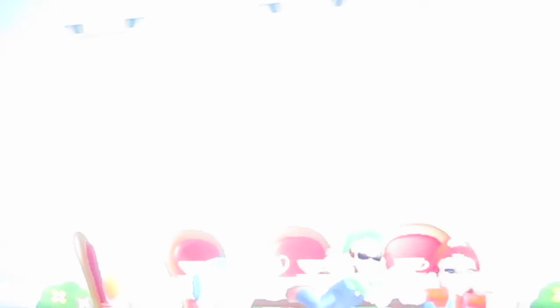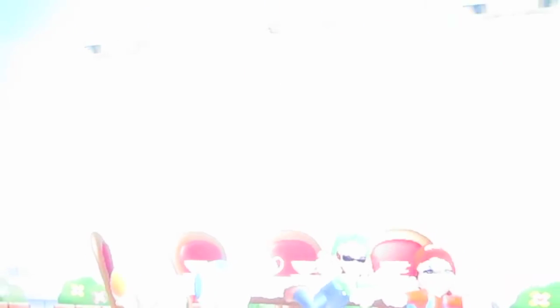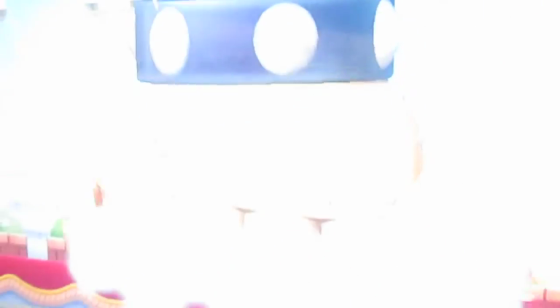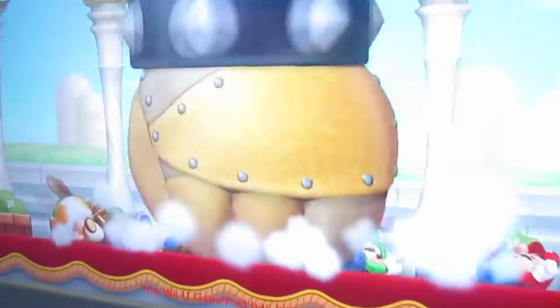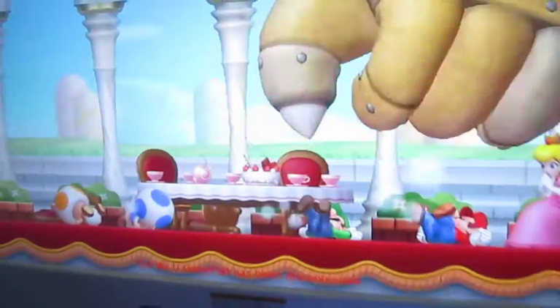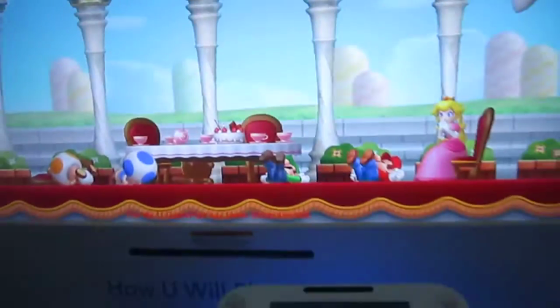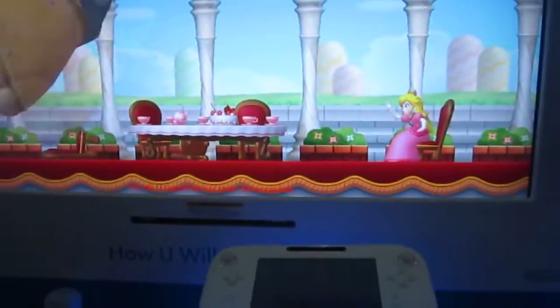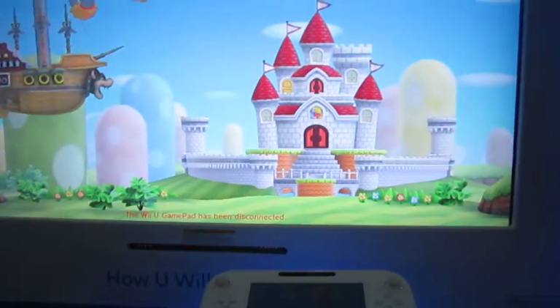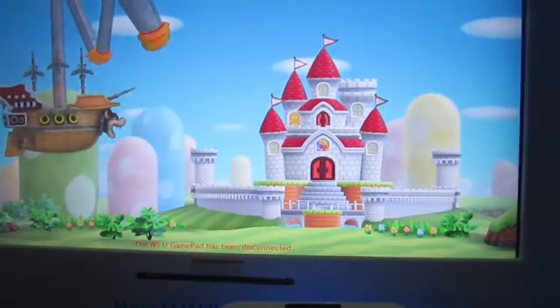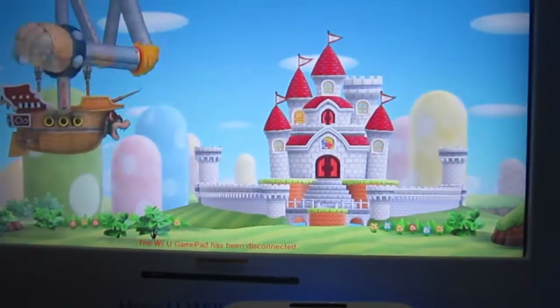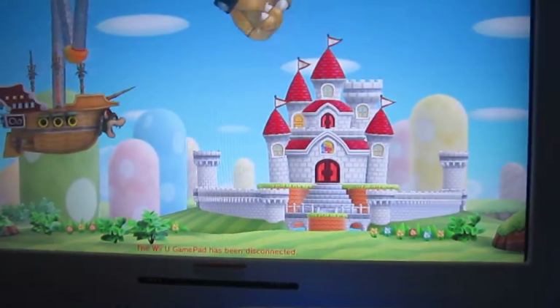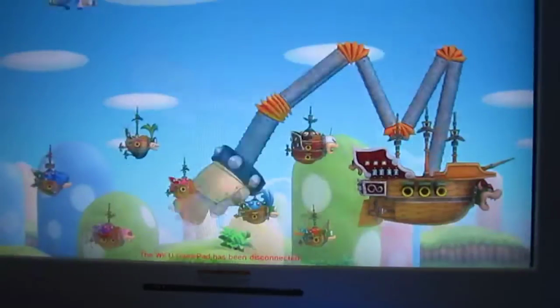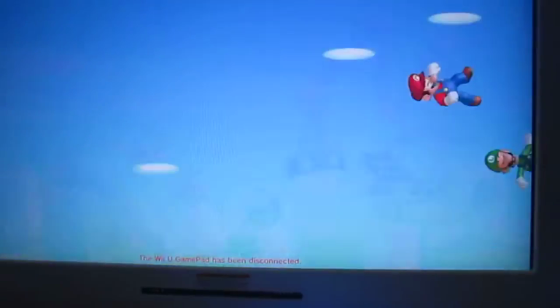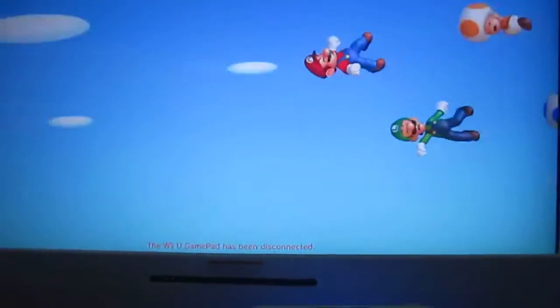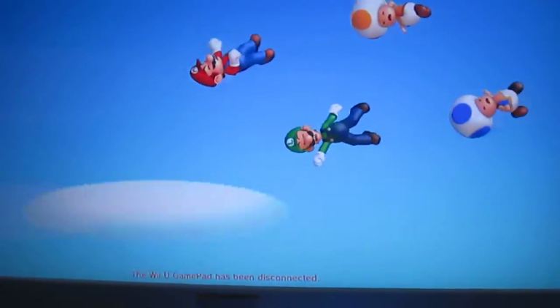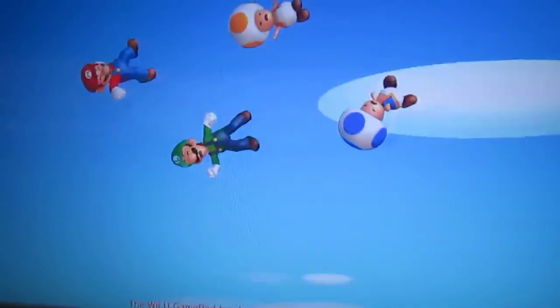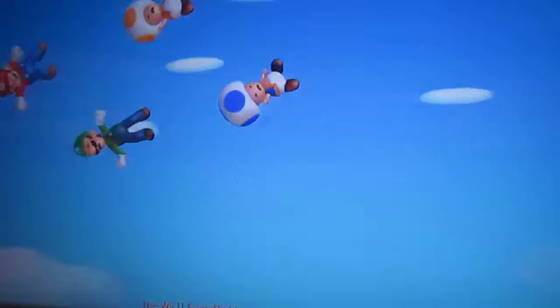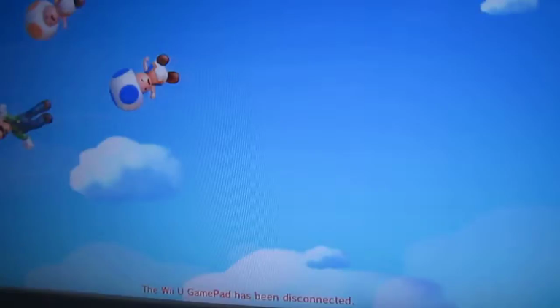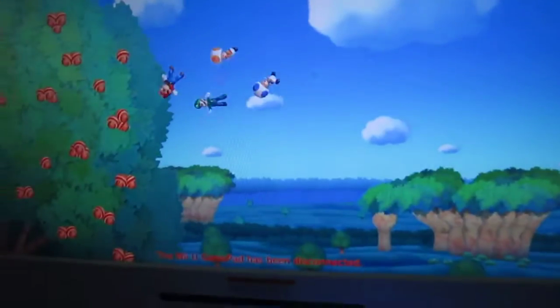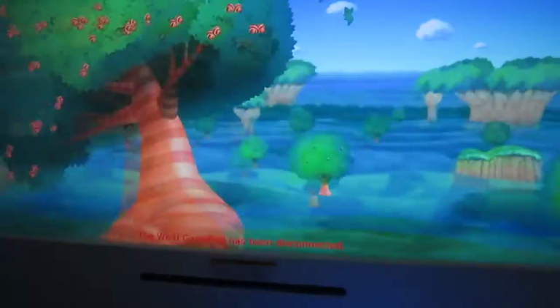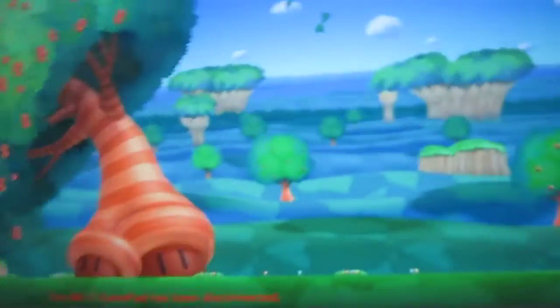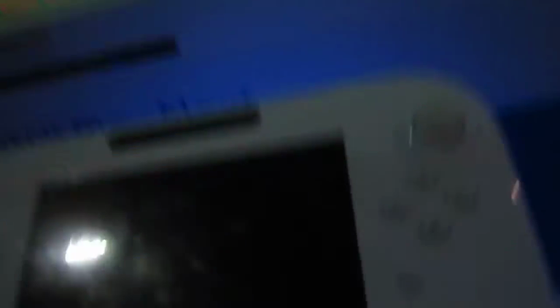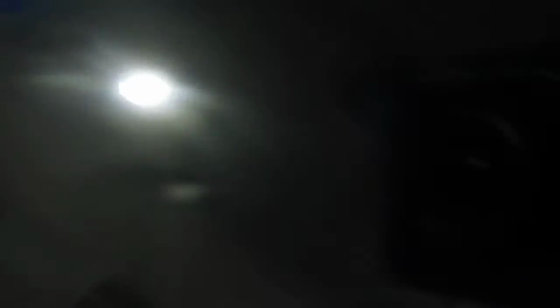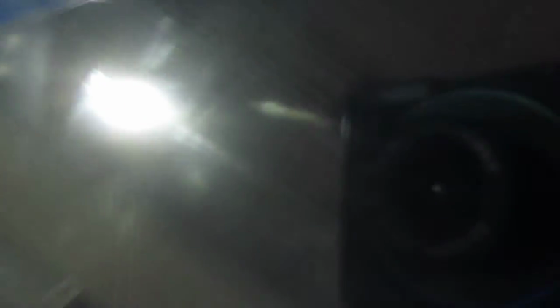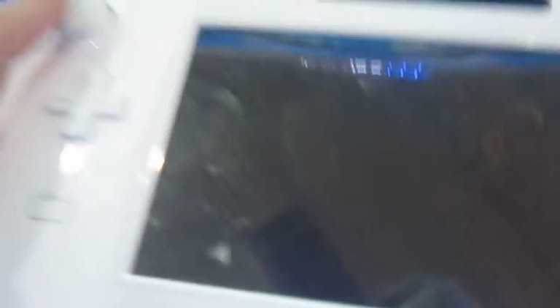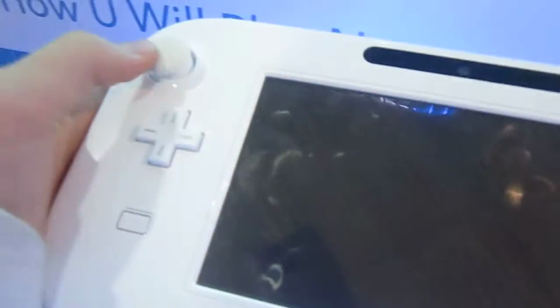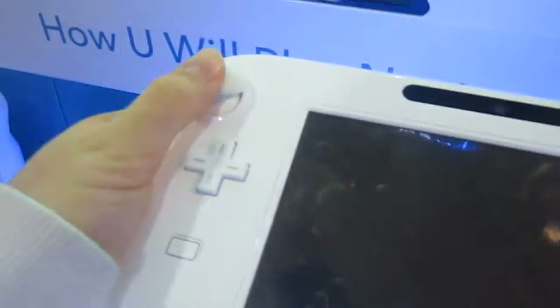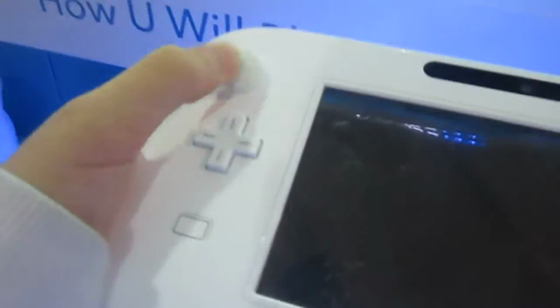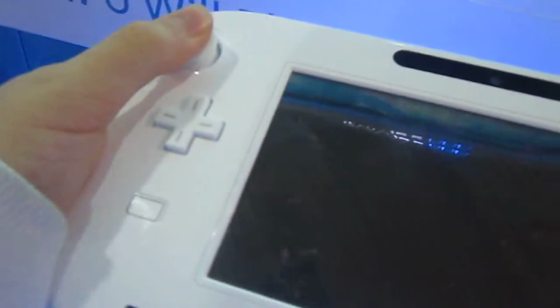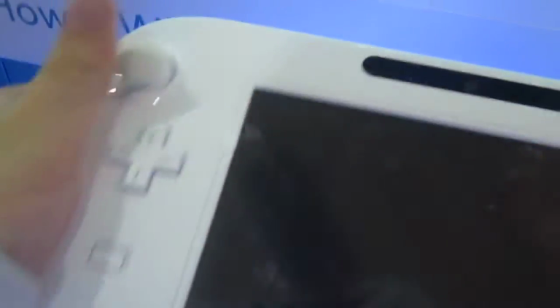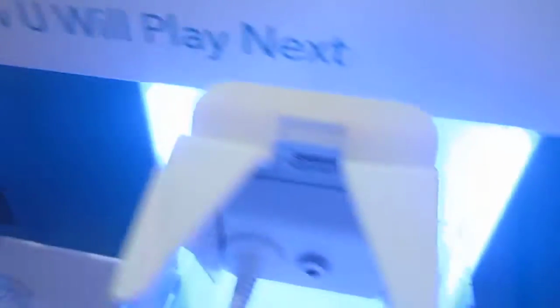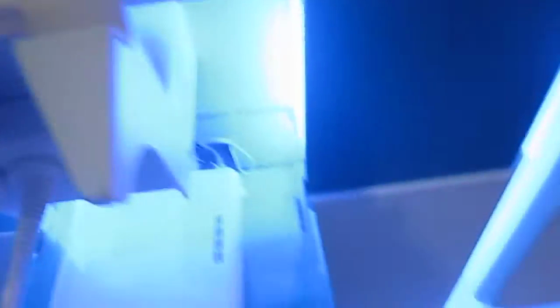There's Mario Brothers. Hold on — oh look, Mario got punched by a giant hand. How surprising. It's HD graphics versus the Wii U gamepad. It's really awesome.